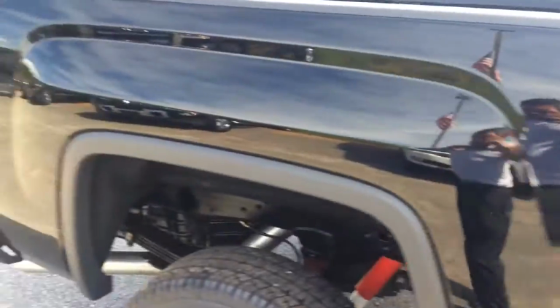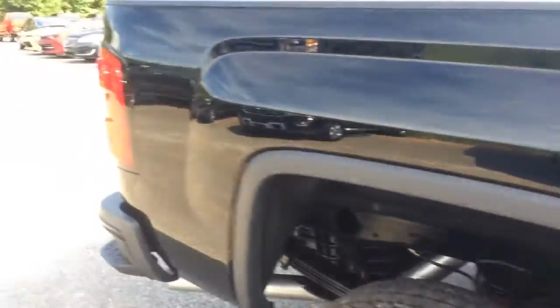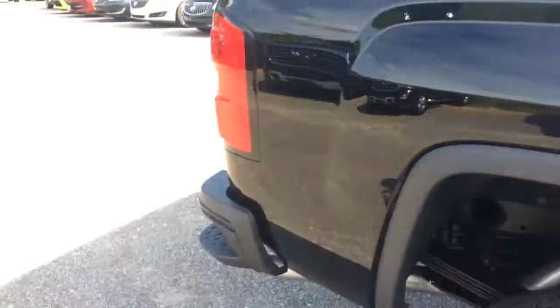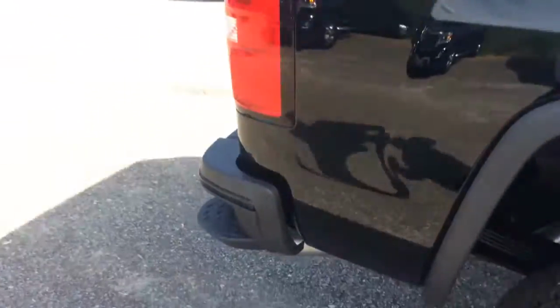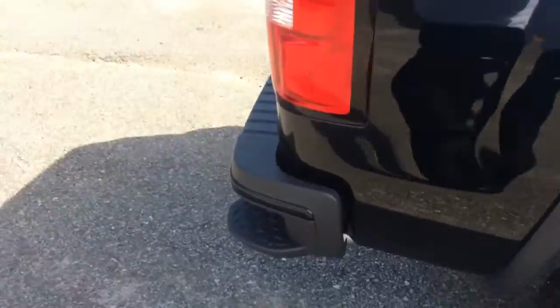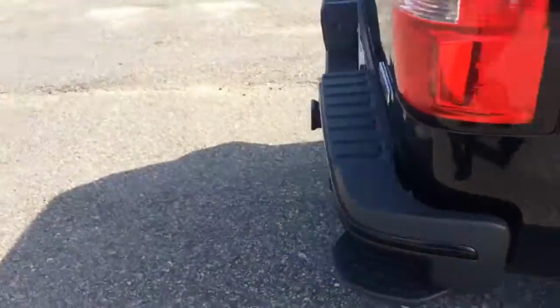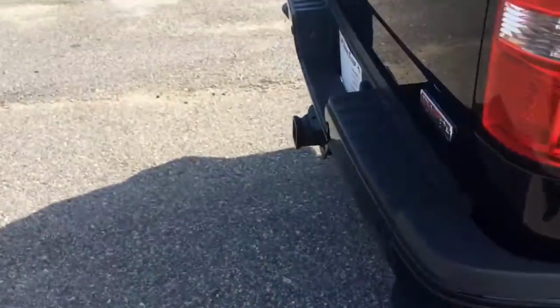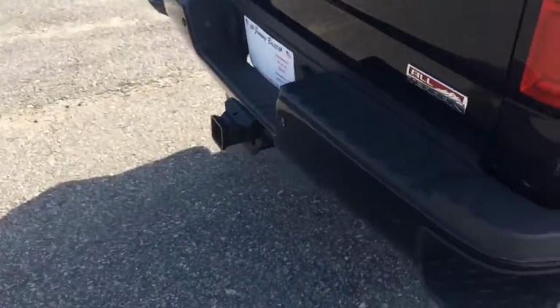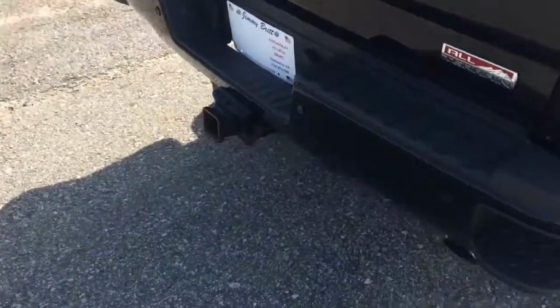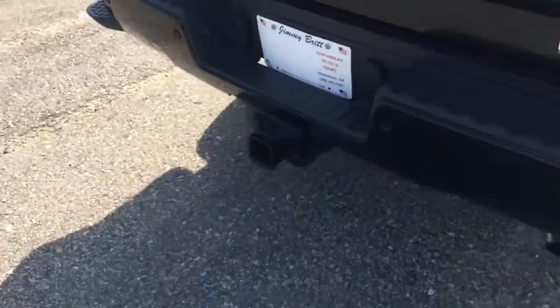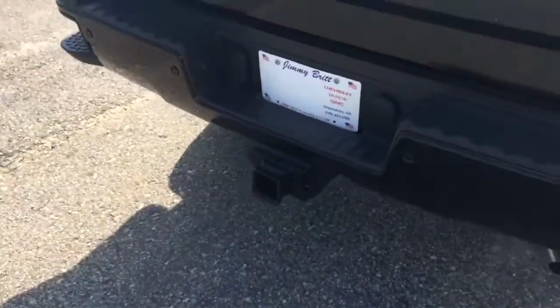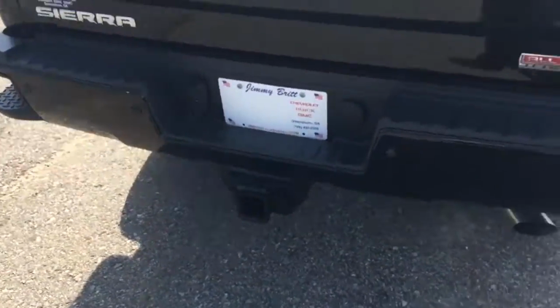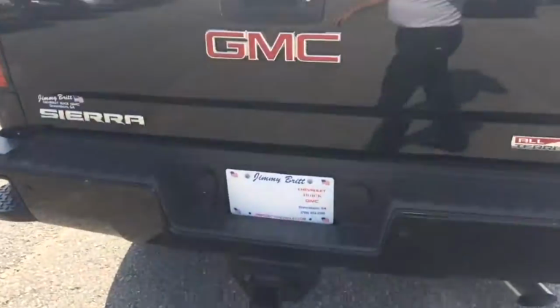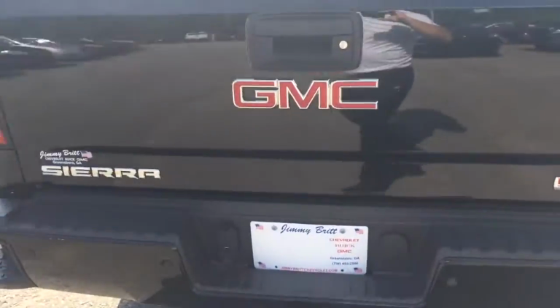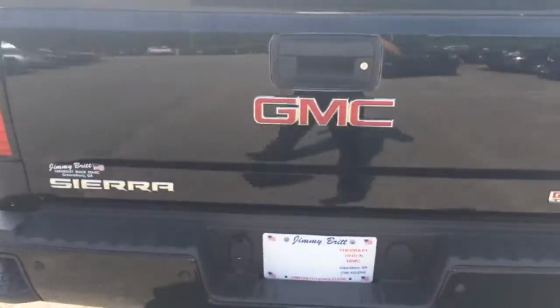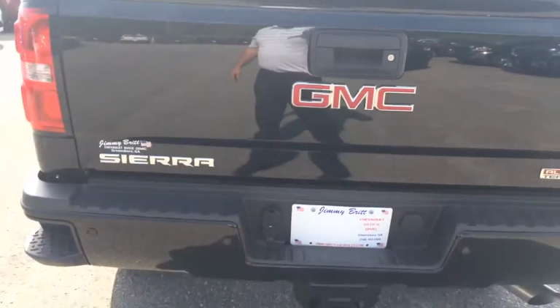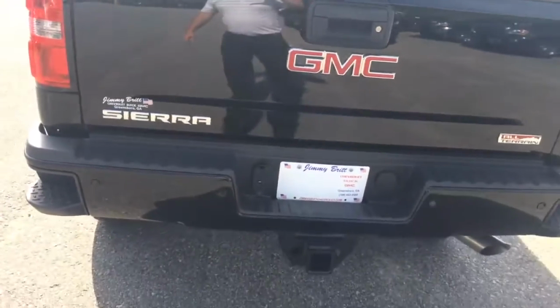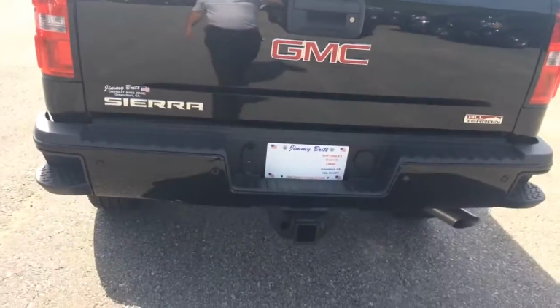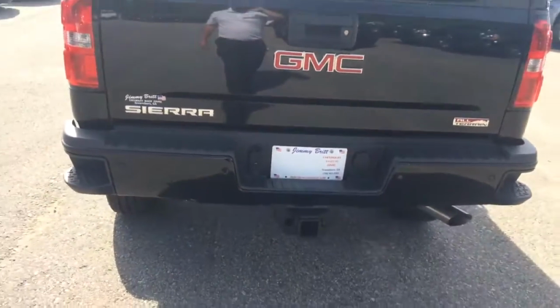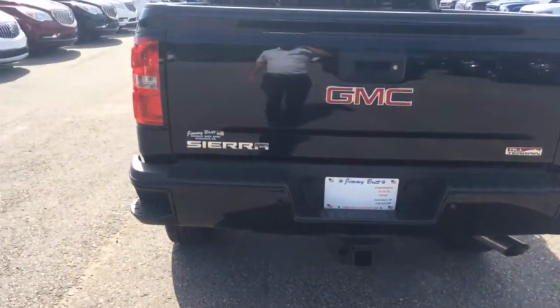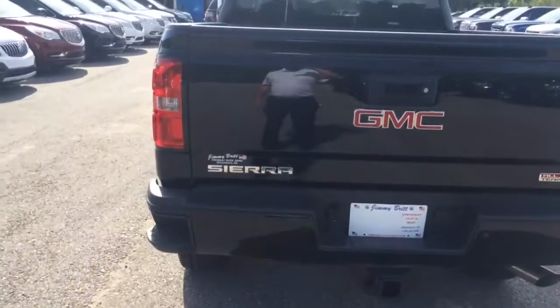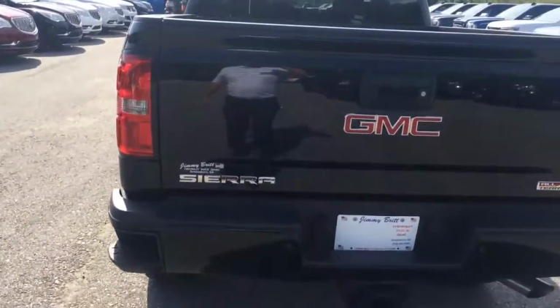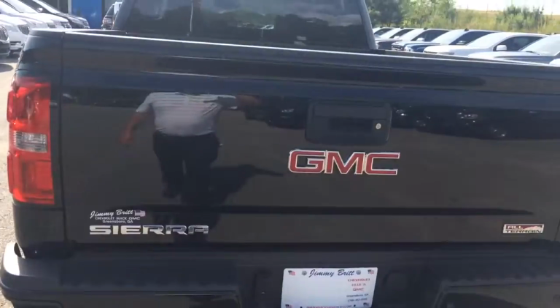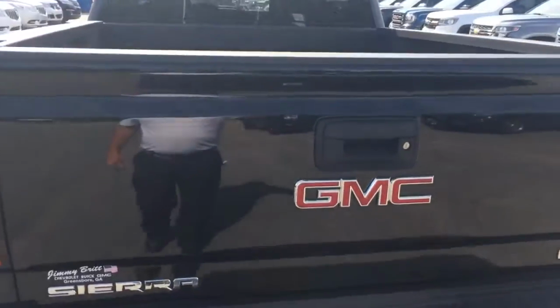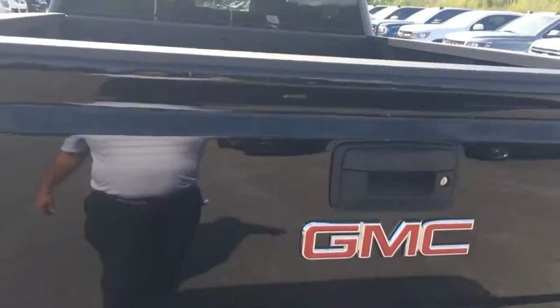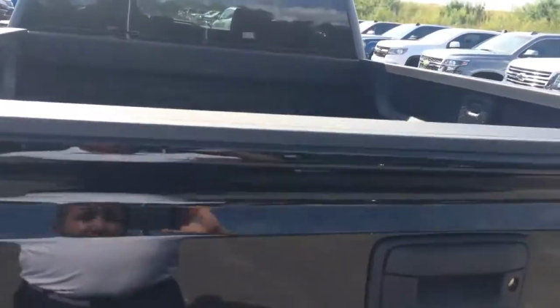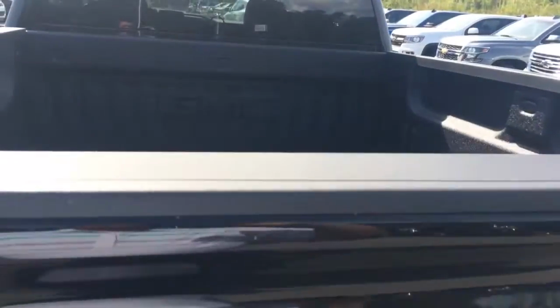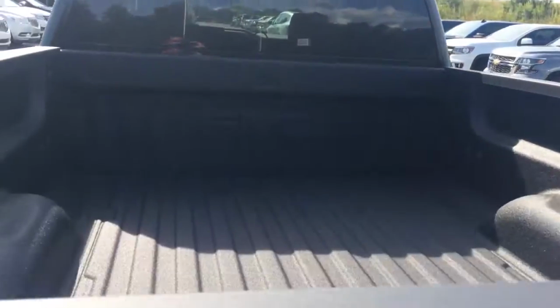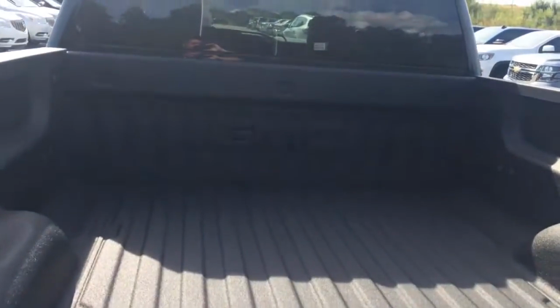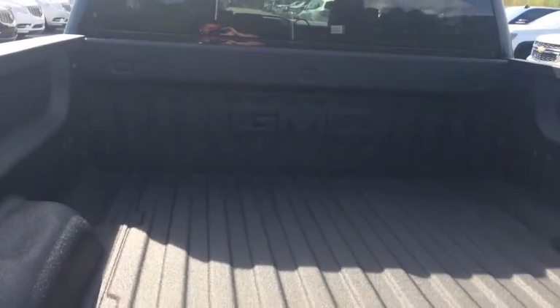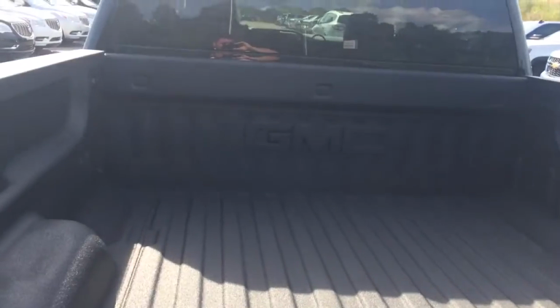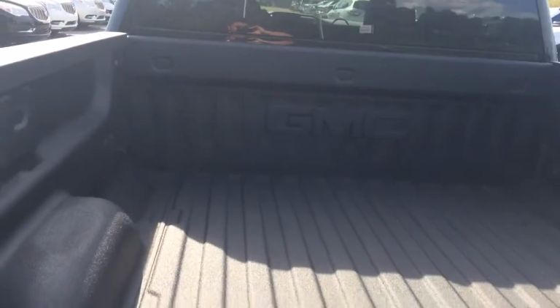Cruise around to the back. Already got the tow package on it. Backup camera. Everything you need. Got the spray-in bed liner straight from GMC in it.